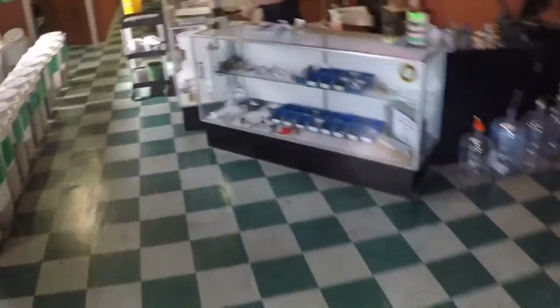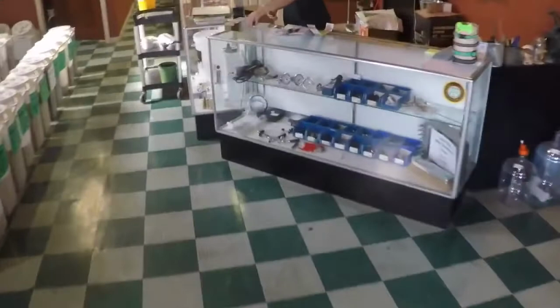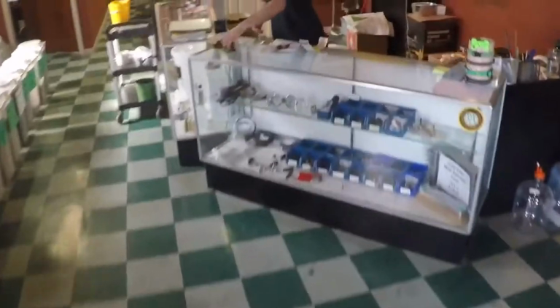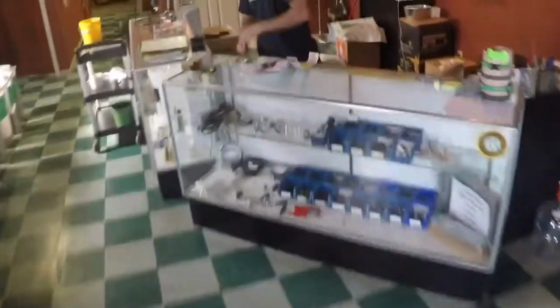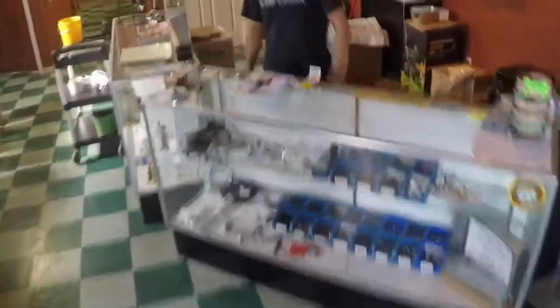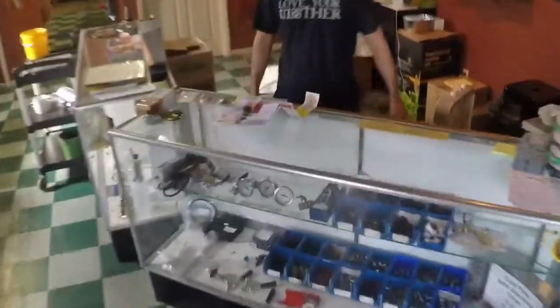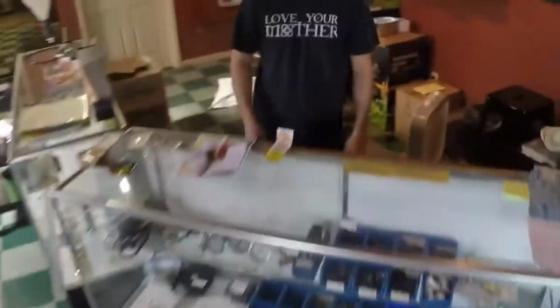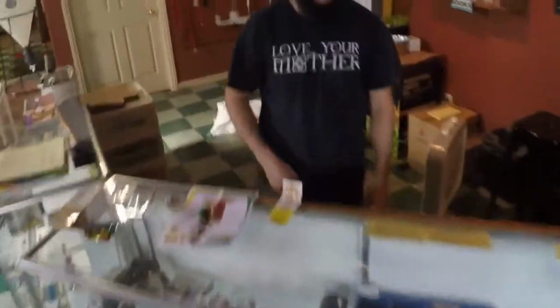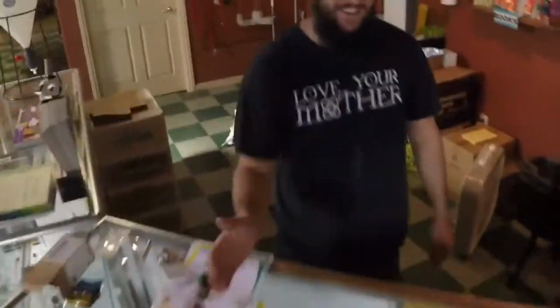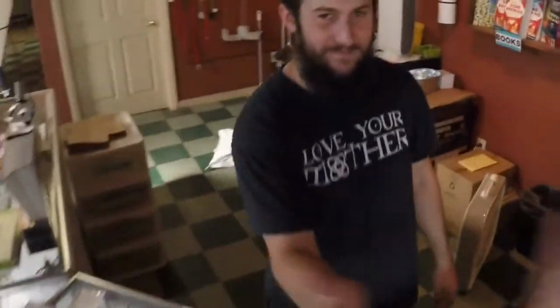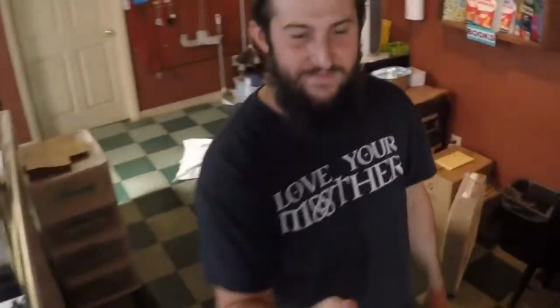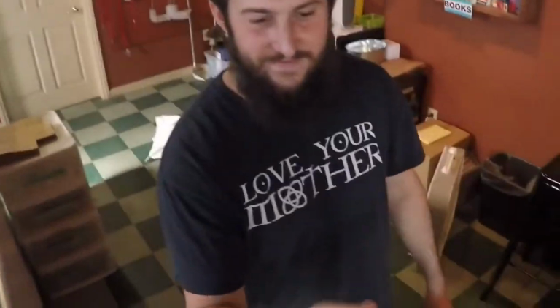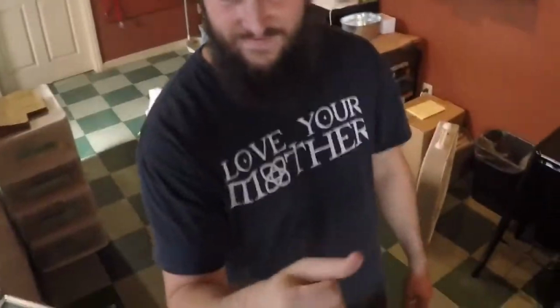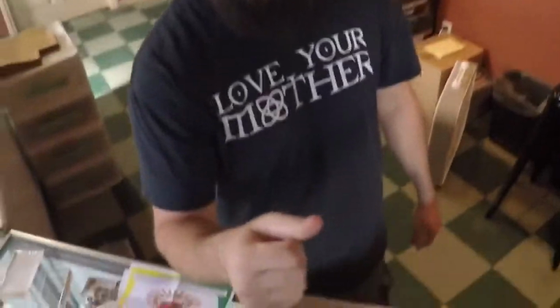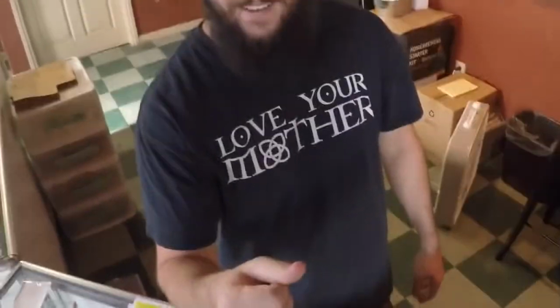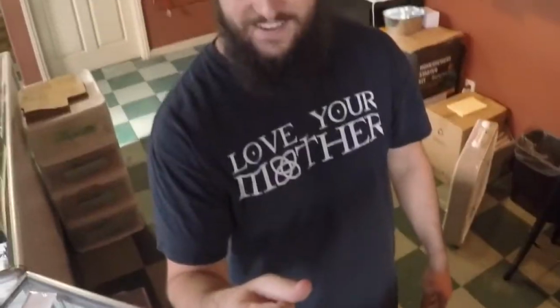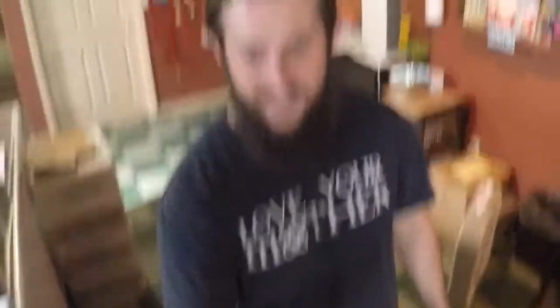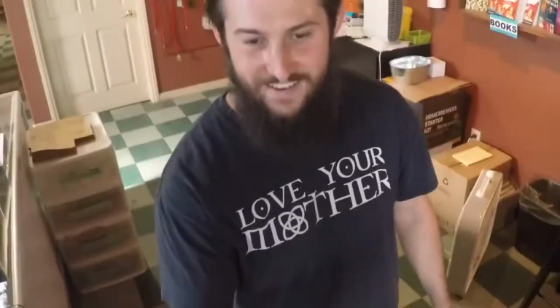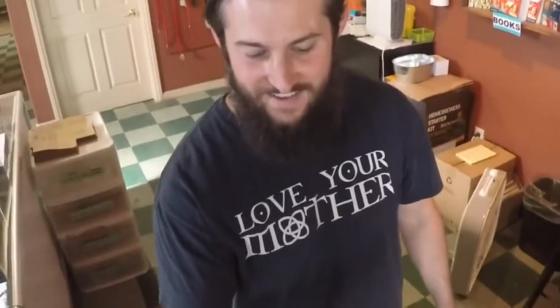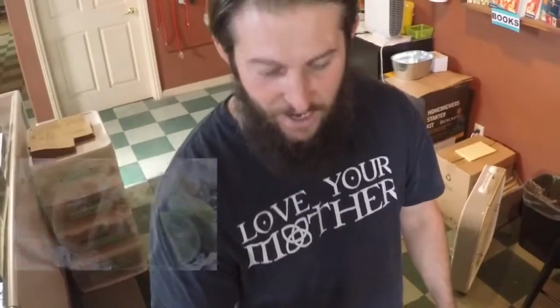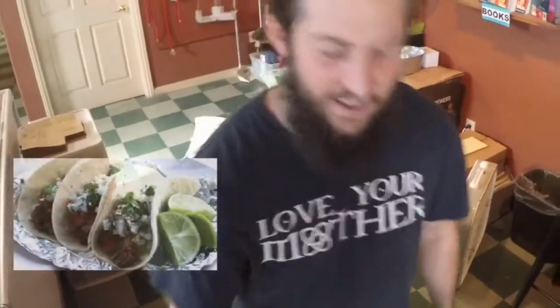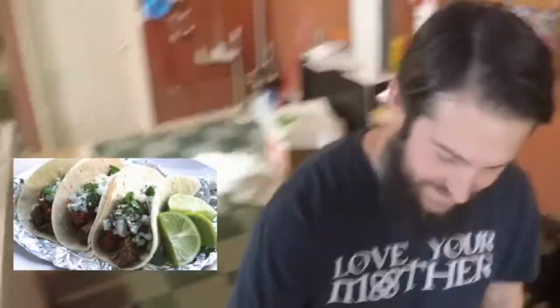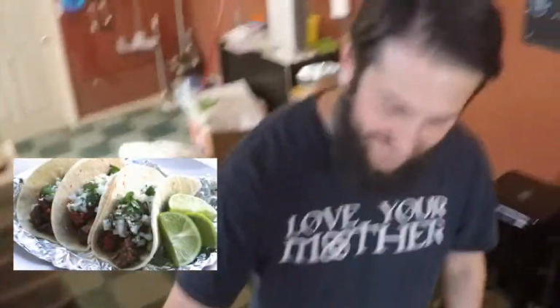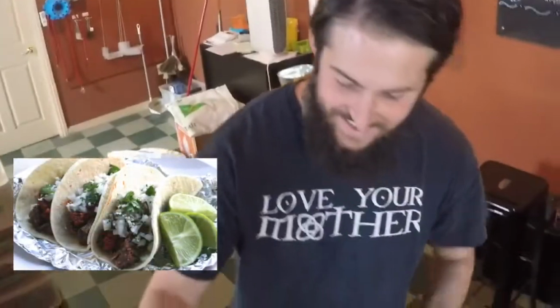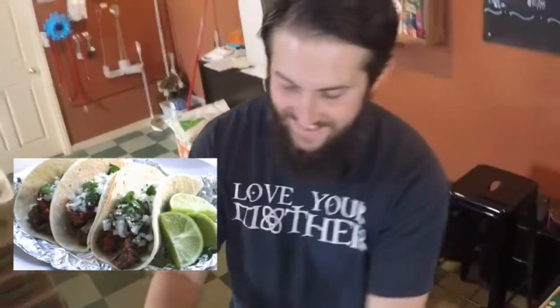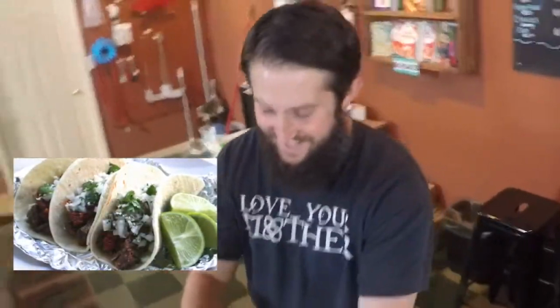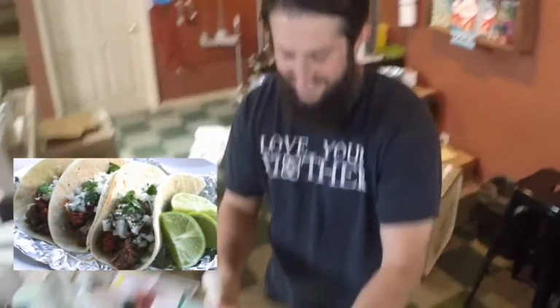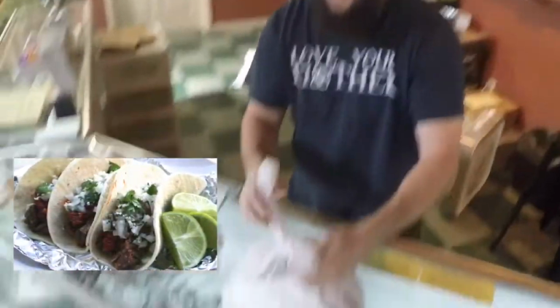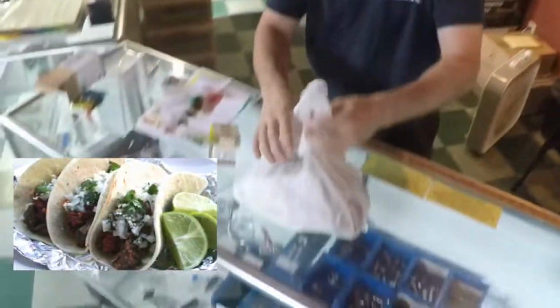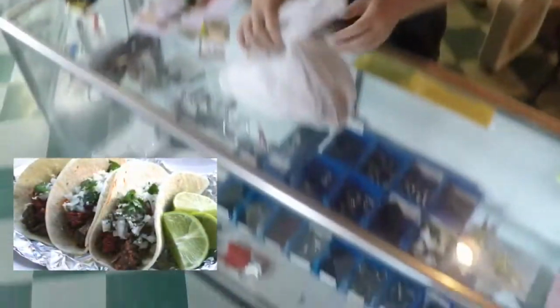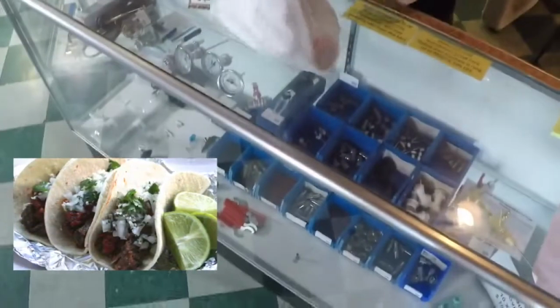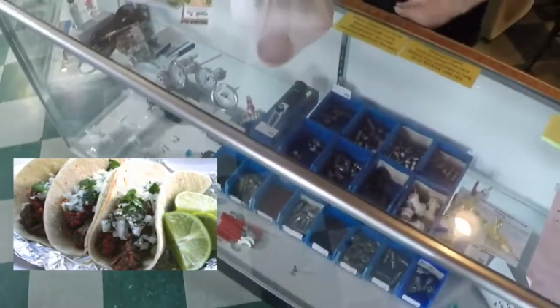First things first, I'm gonna barter some carne asada tacos to the guy behind the counter to see if he will trade for grains. He is happy and gladly accepts.